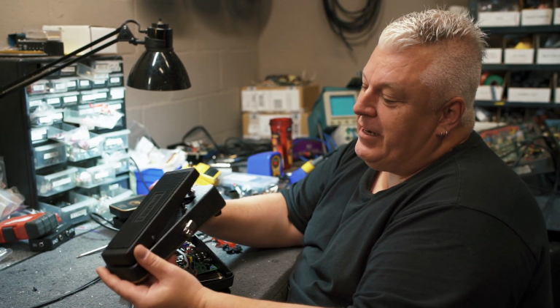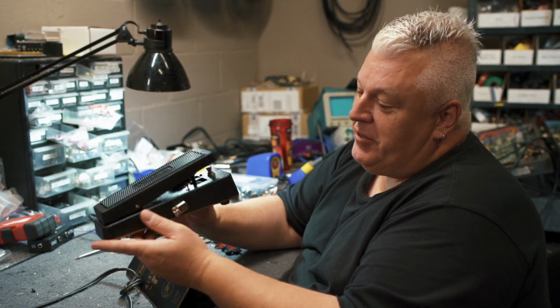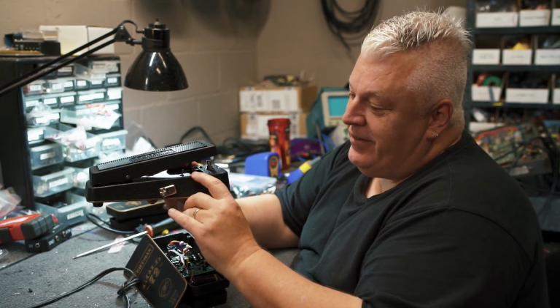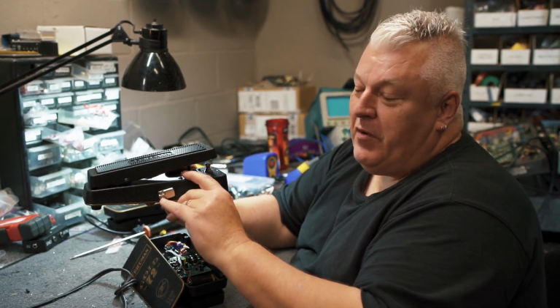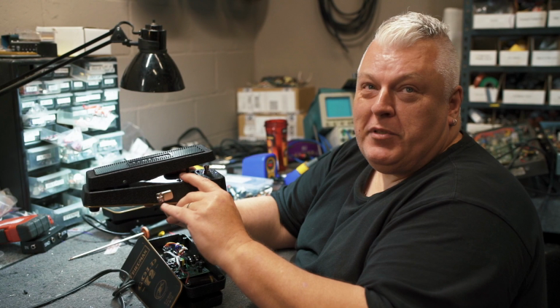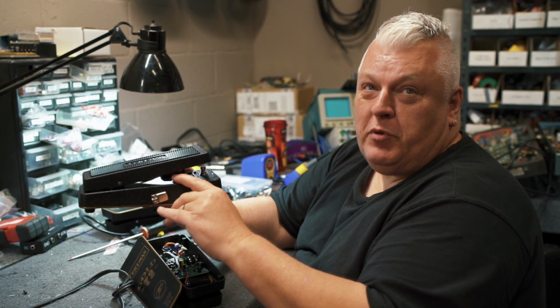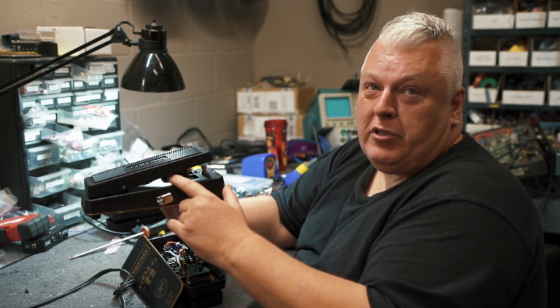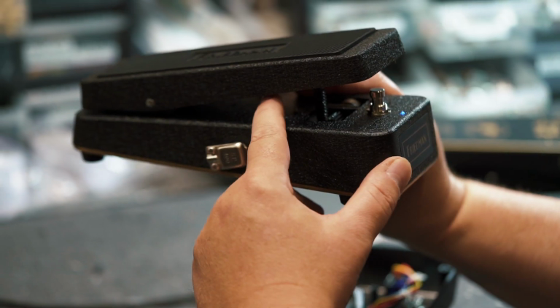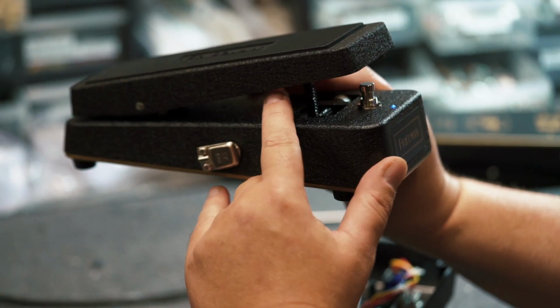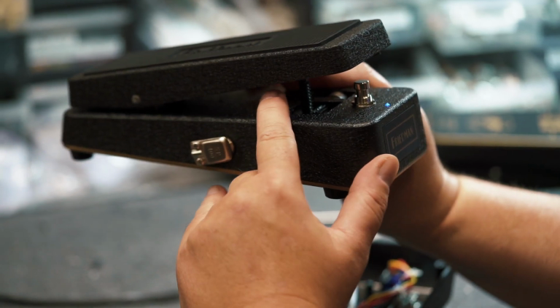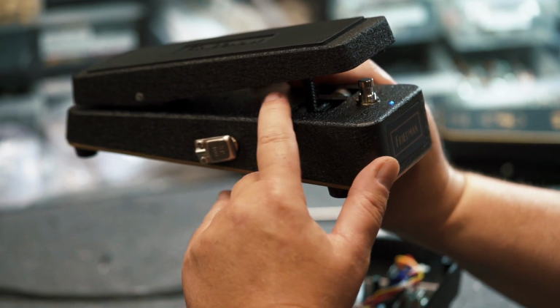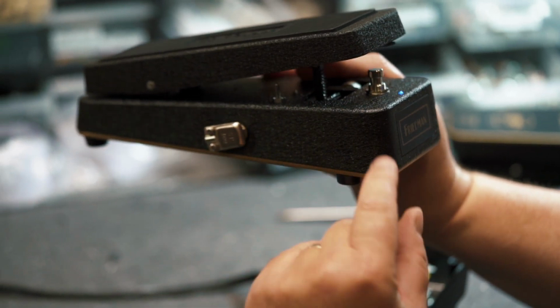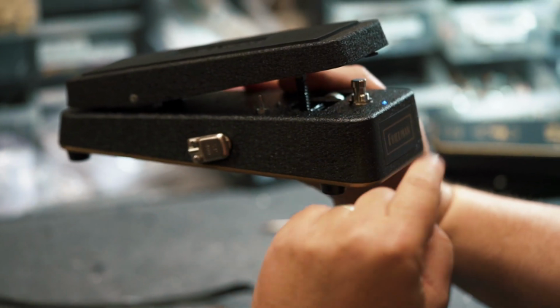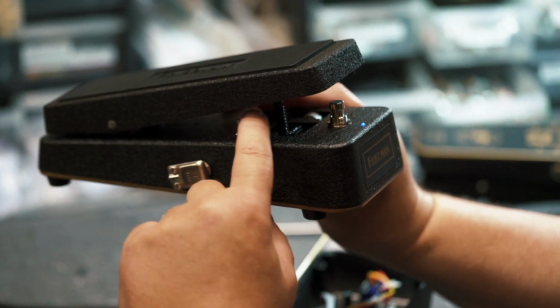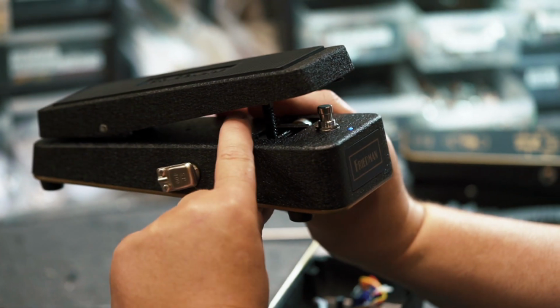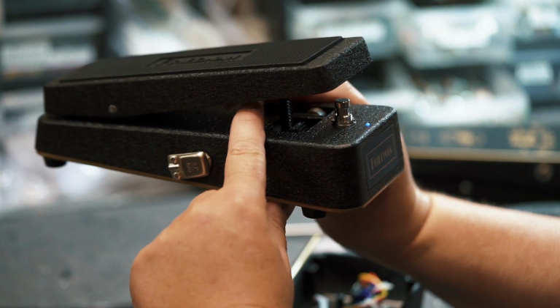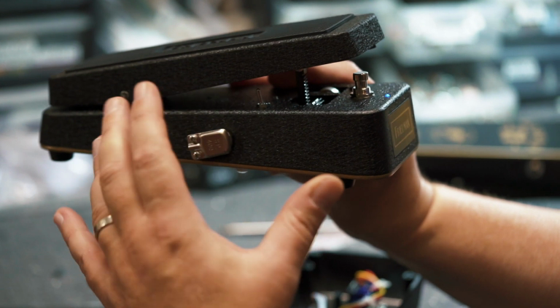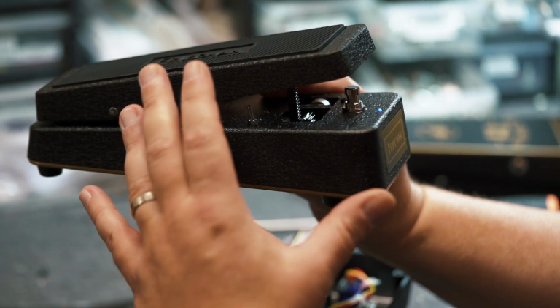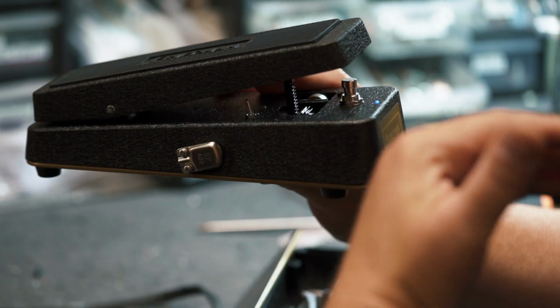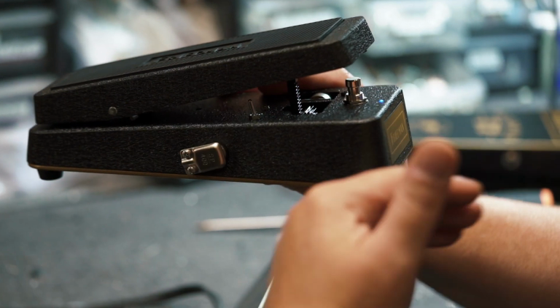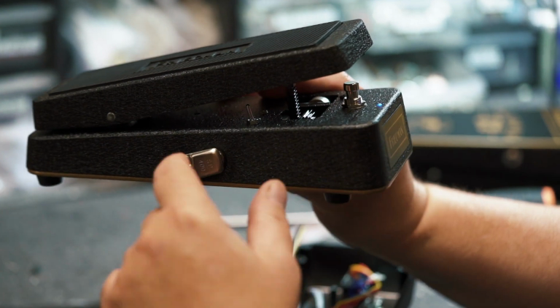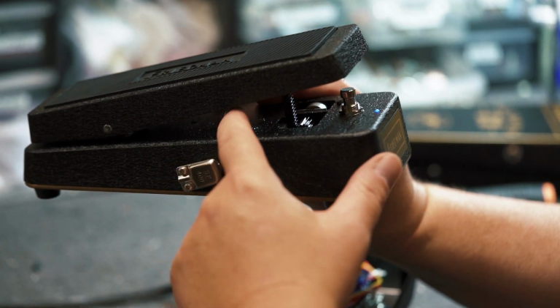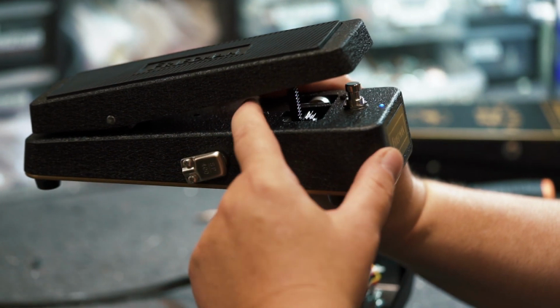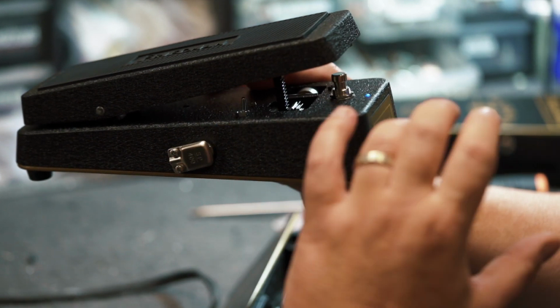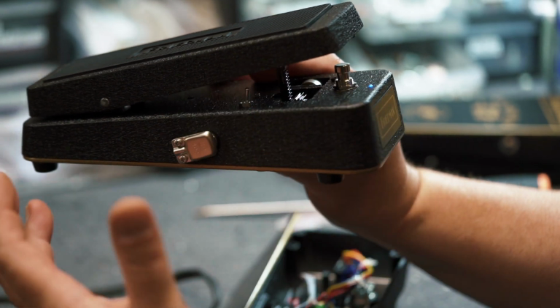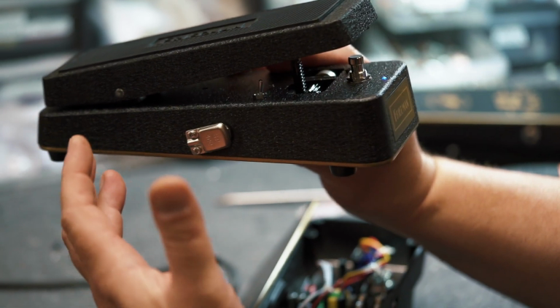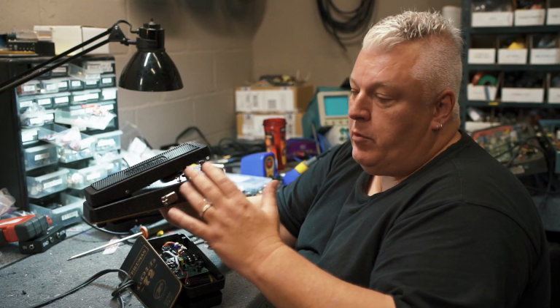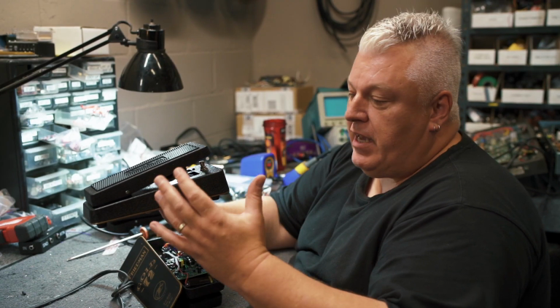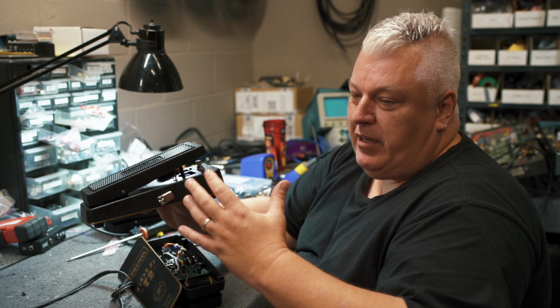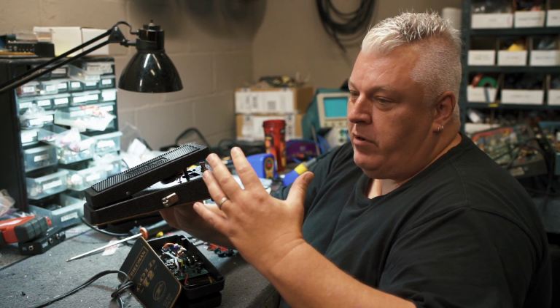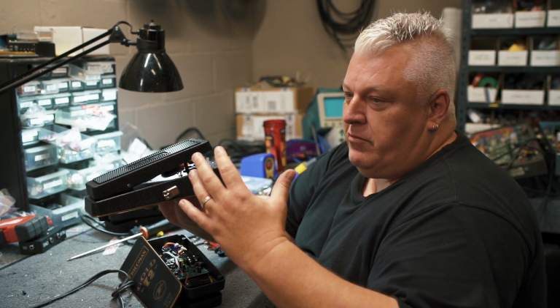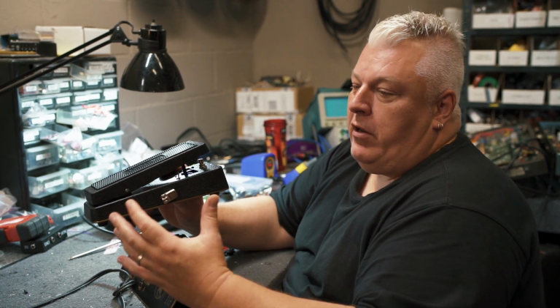Second feature: you have a three-position sweep switch under this treadle. Middle position is vintage, down position is a wider sweep, and up position is an even wider sweep — a little more exaggerated, a little more gnarly.